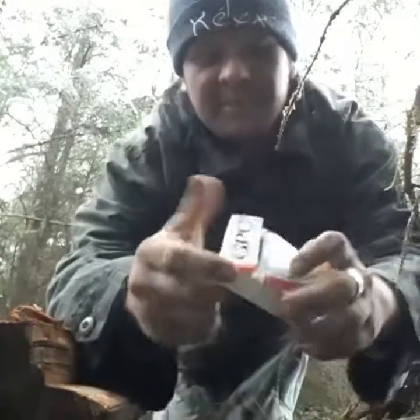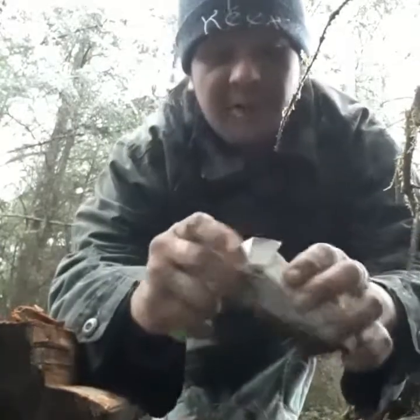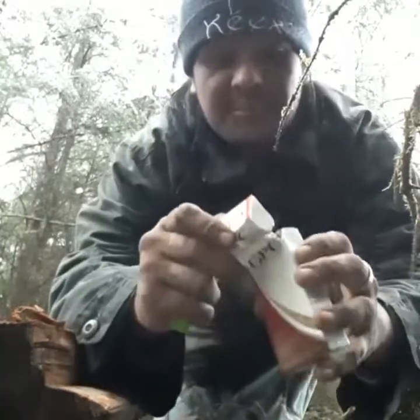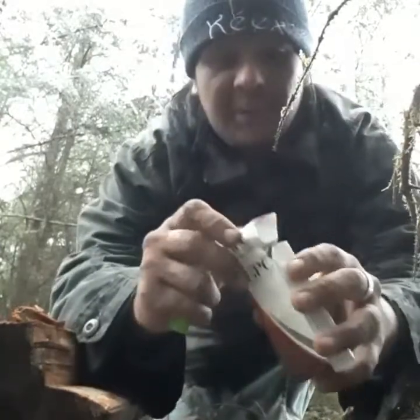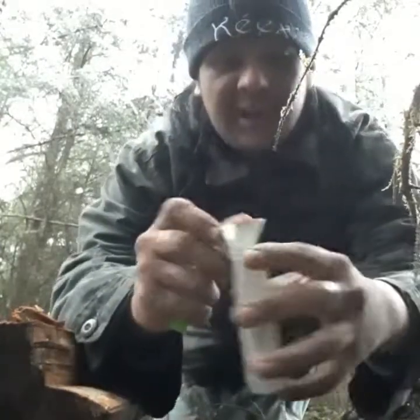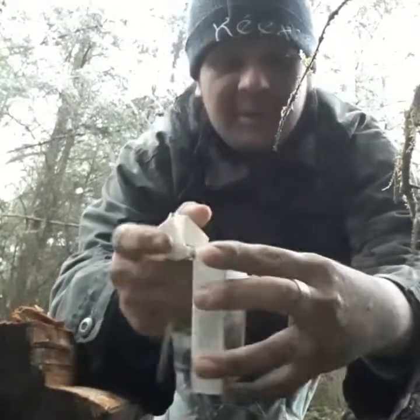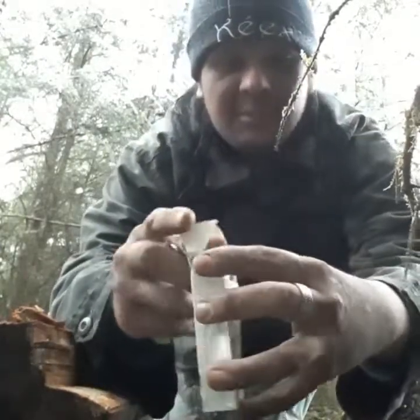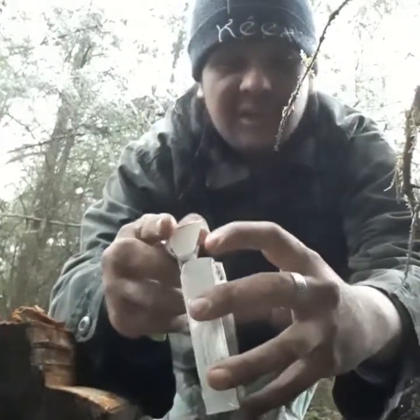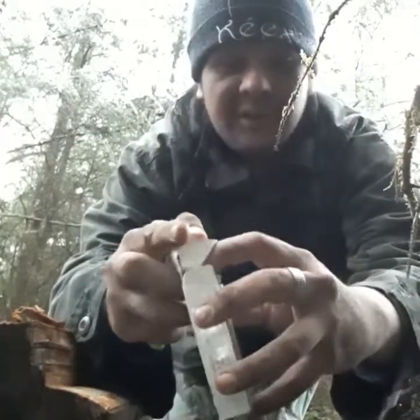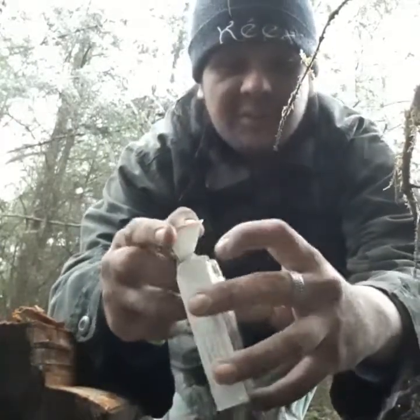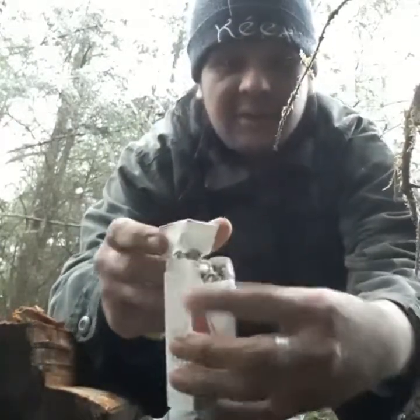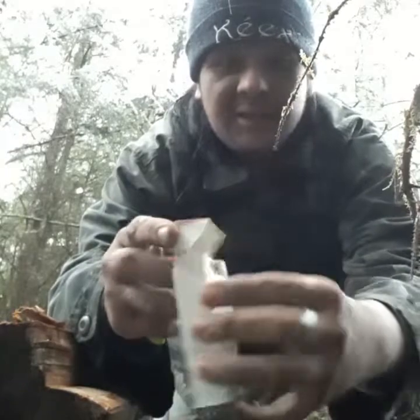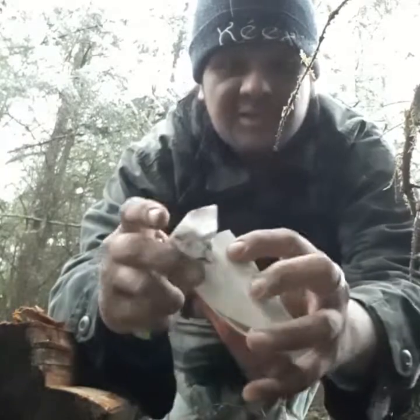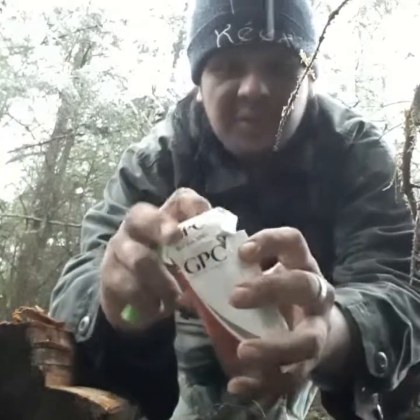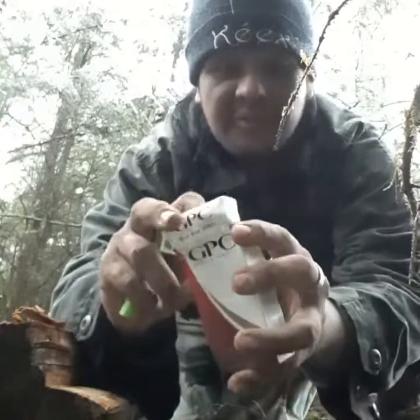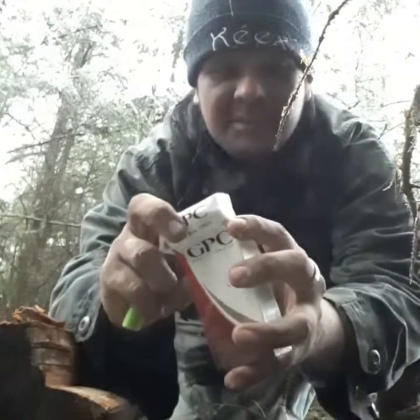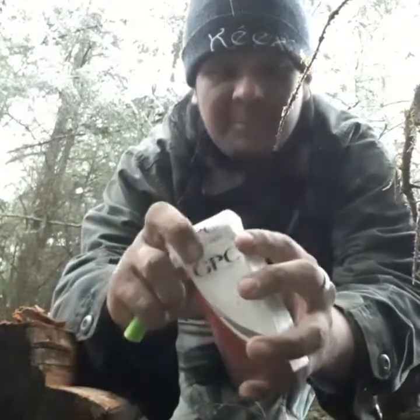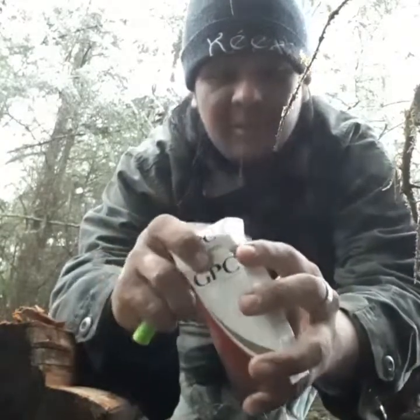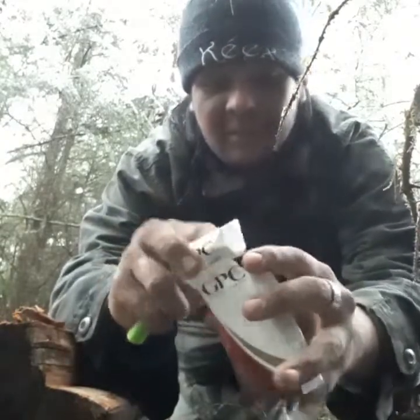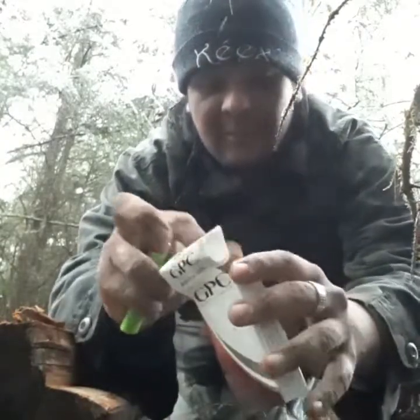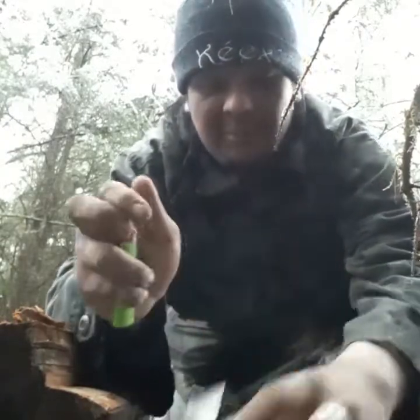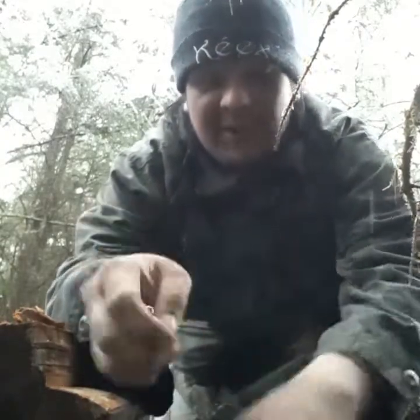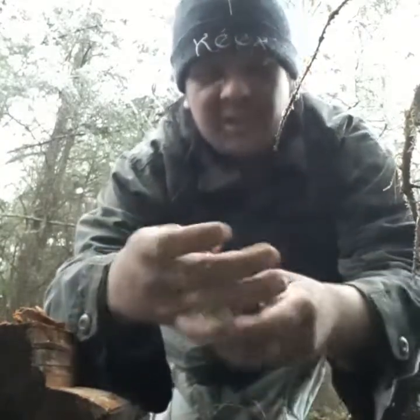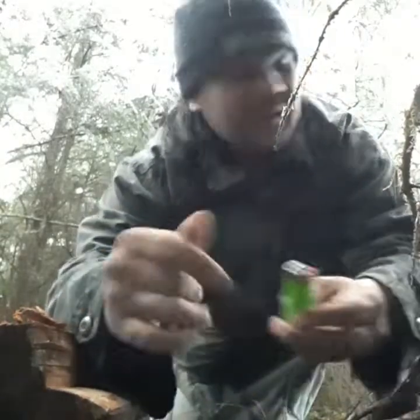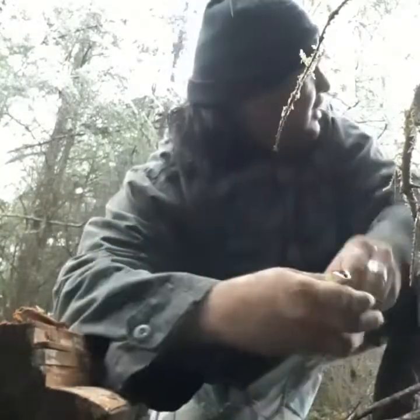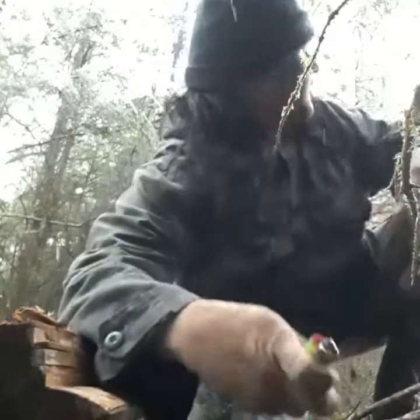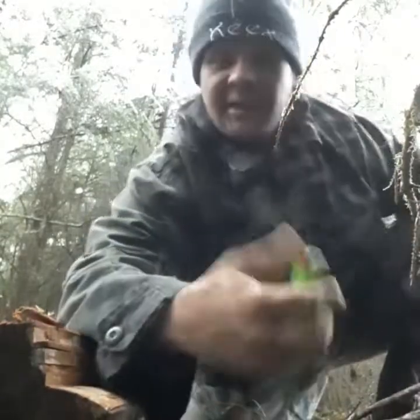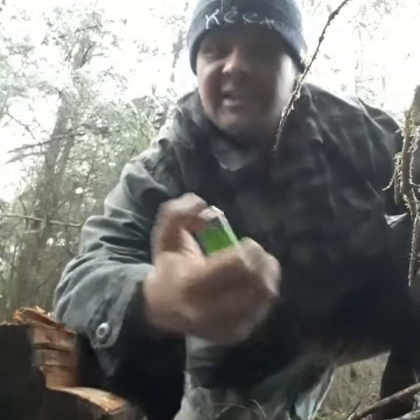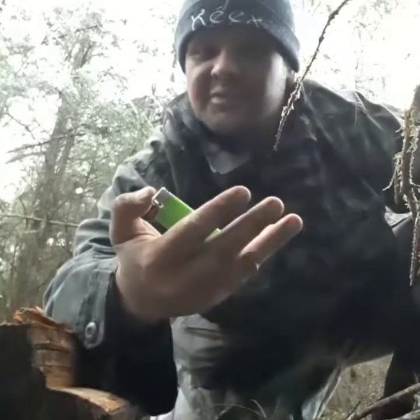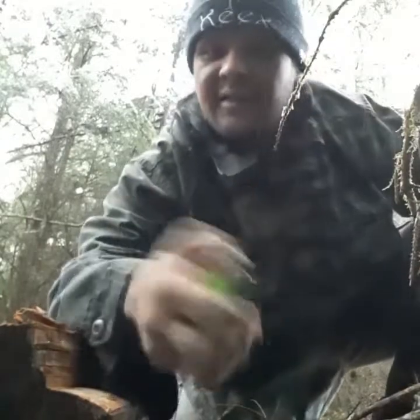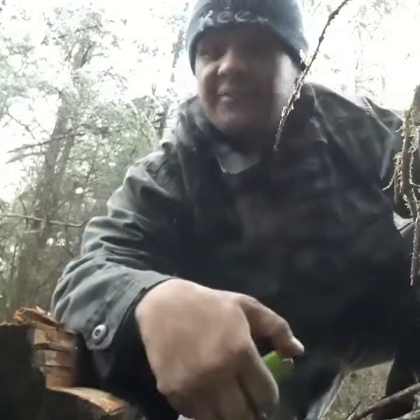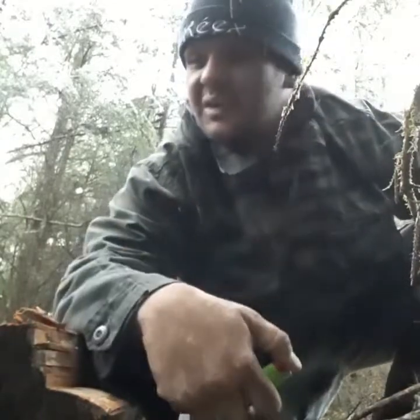We had nothing to put our sap in so we stuffed it in an old cigarette box - this is full of sap. Before I get started I want to show you a nice handy trick here for Southeast Alaska.